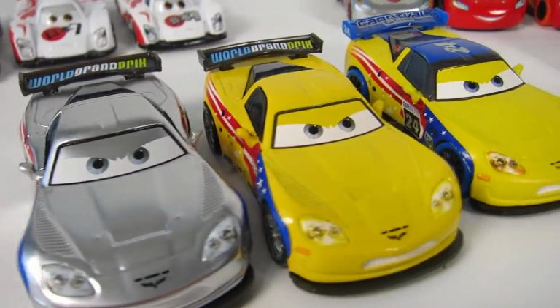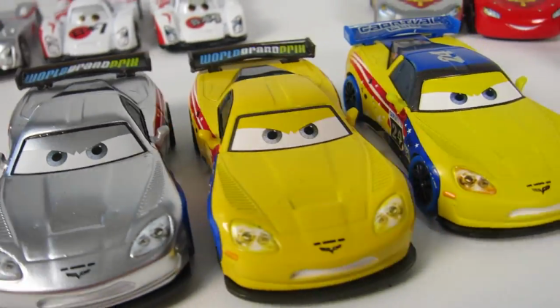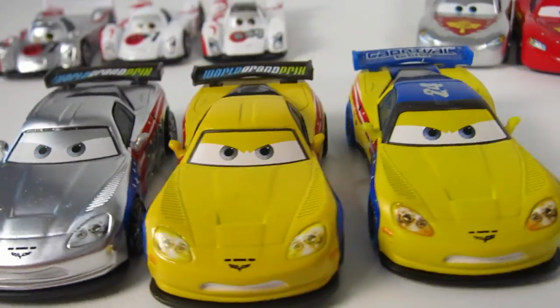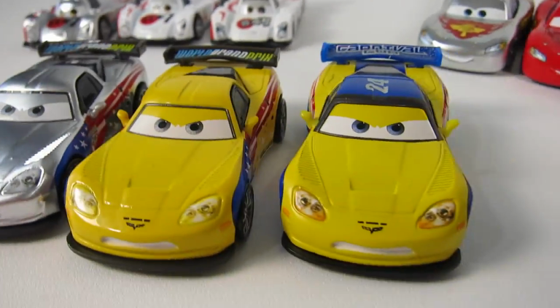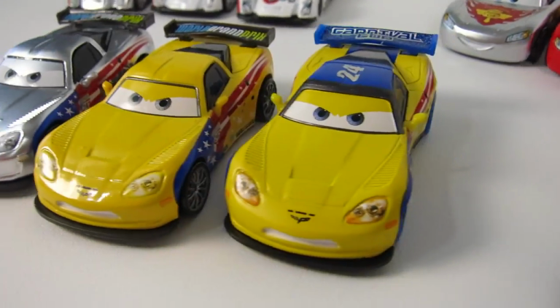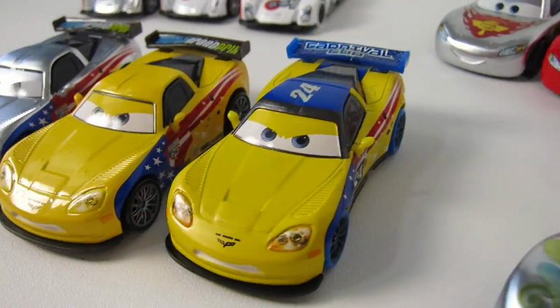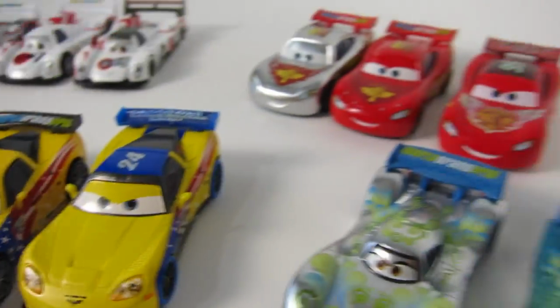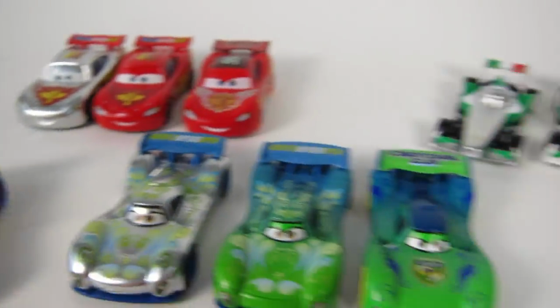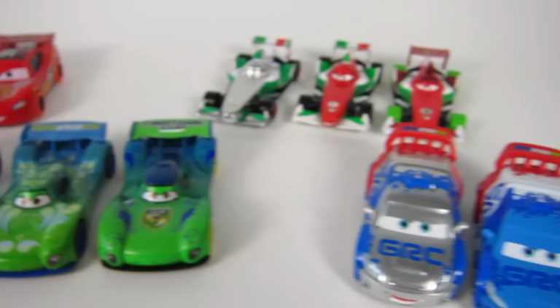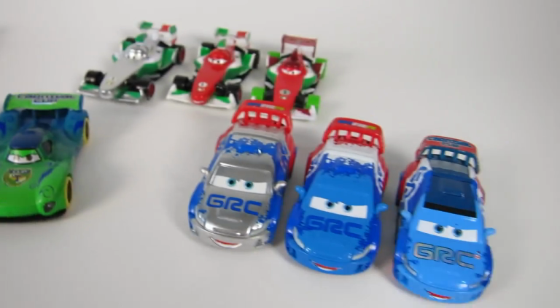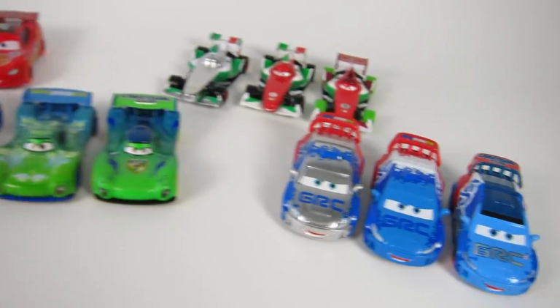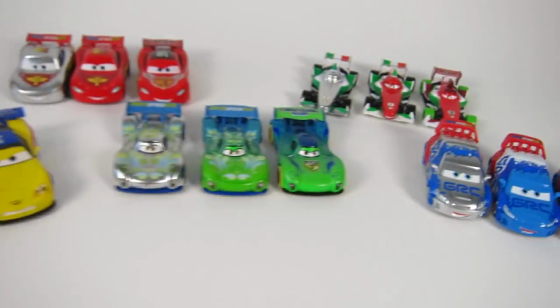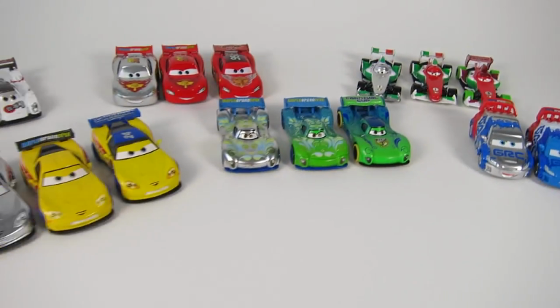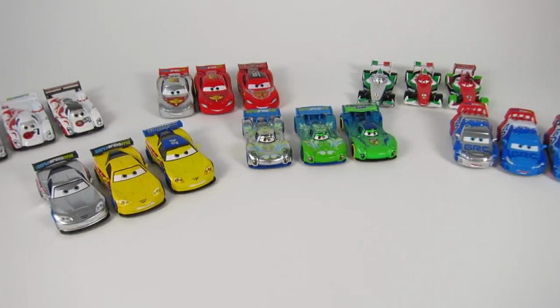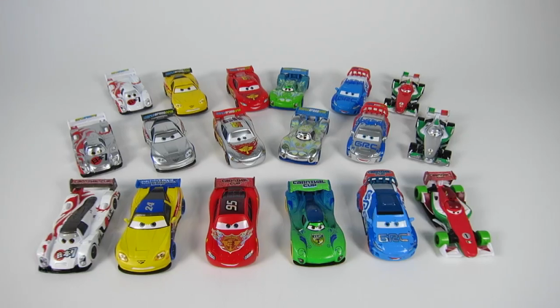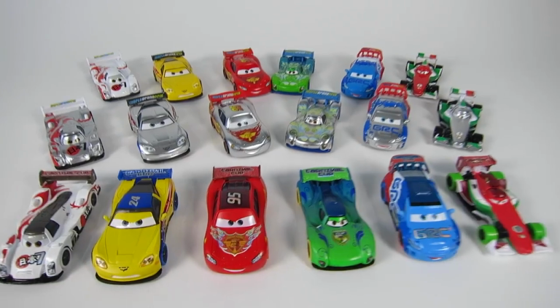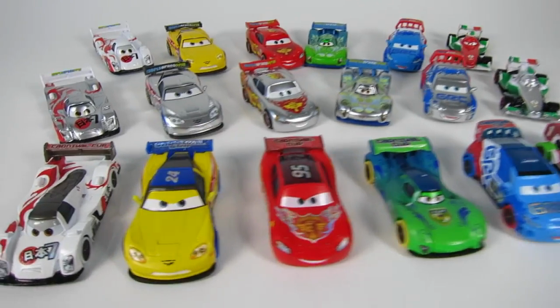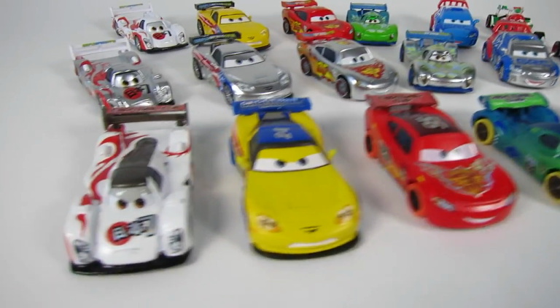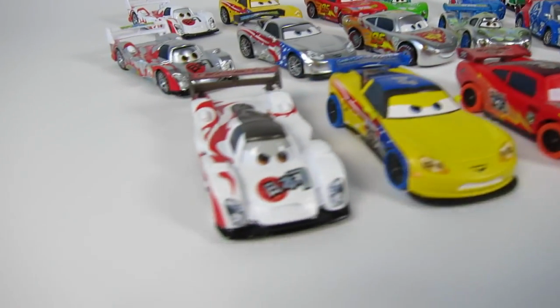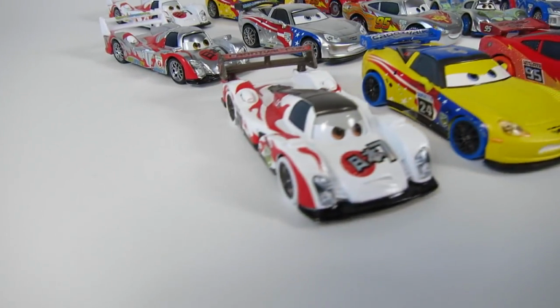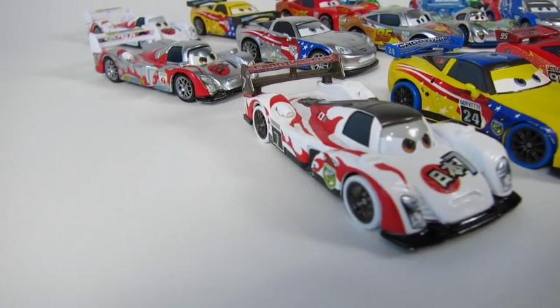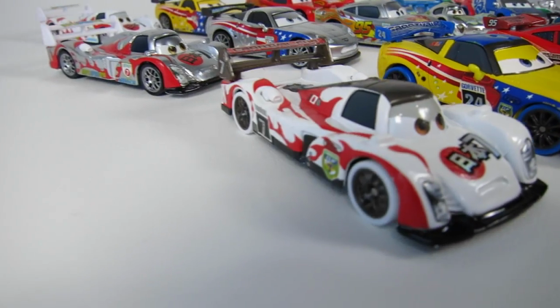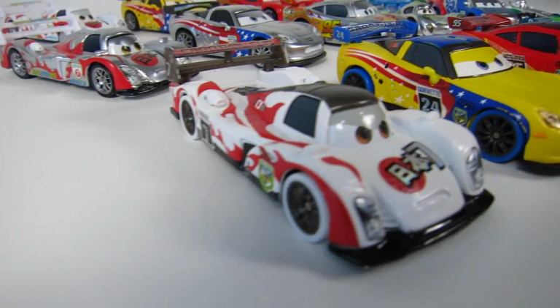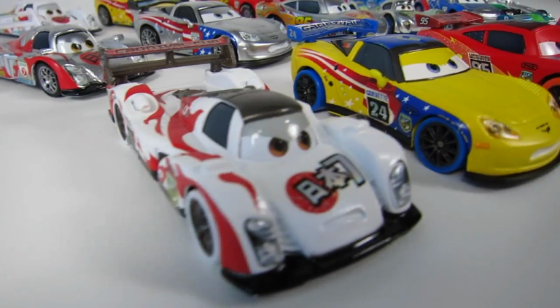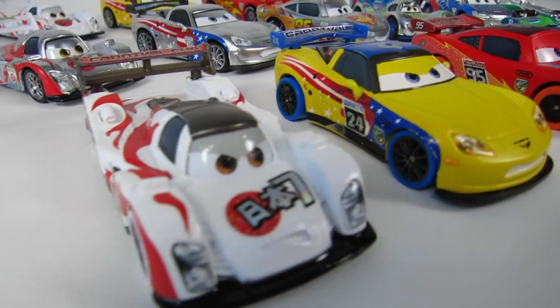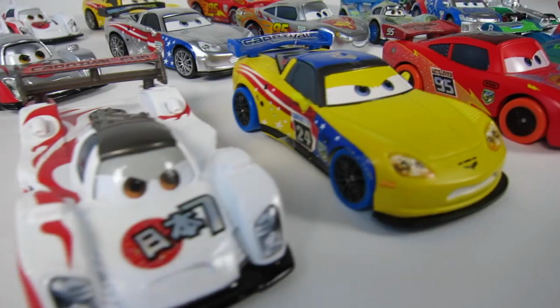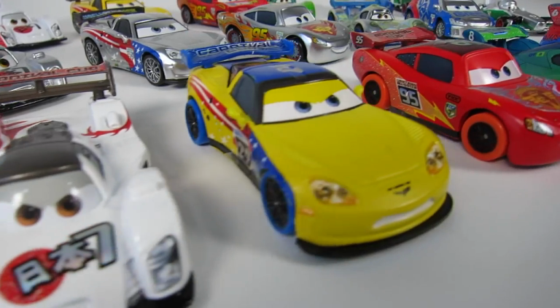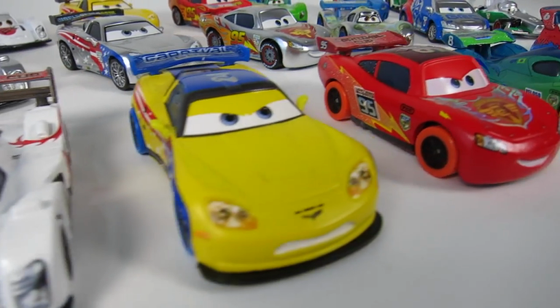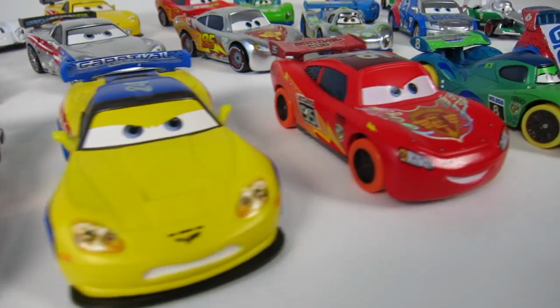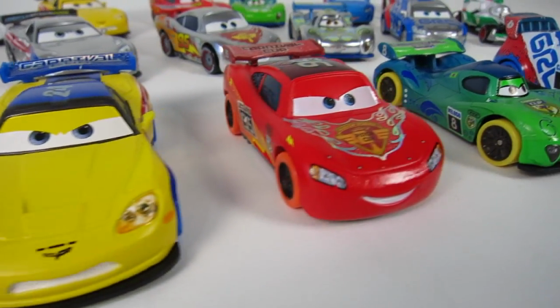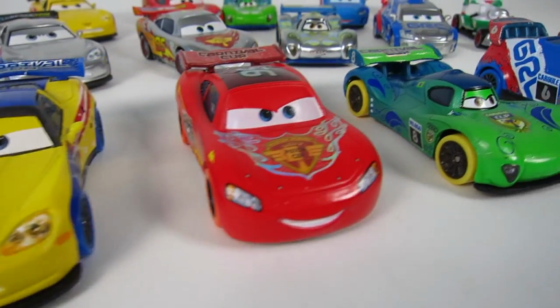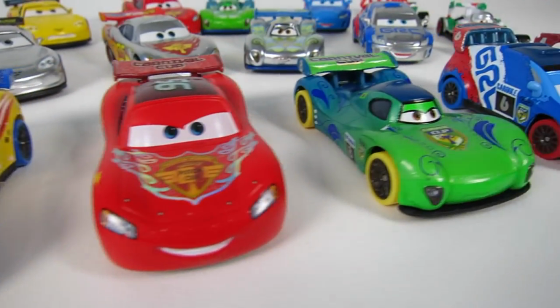What do you think of these Carnival cars? I think they're pretty cool, and I really like their paint schemes and the different color wheels and tires, too. Leave a comment down below on who your favorite is.